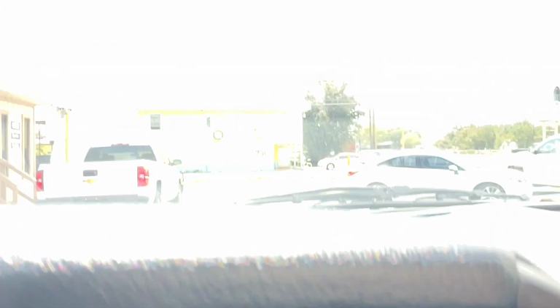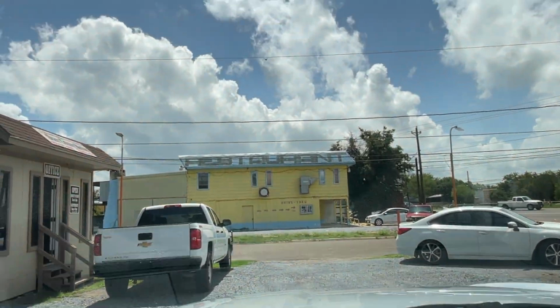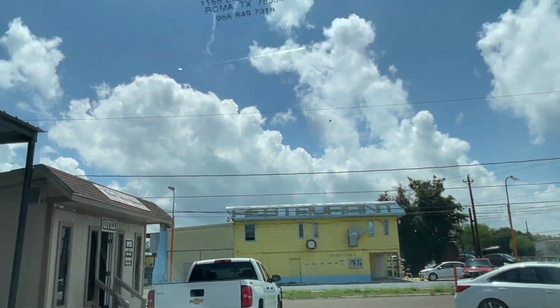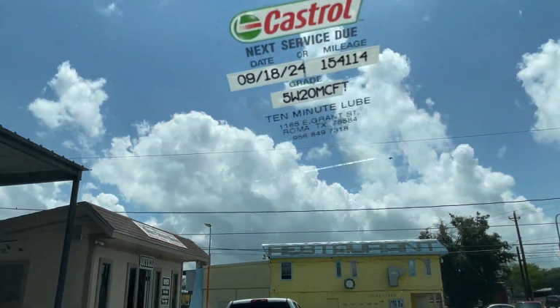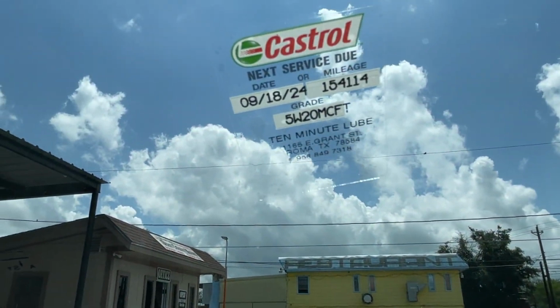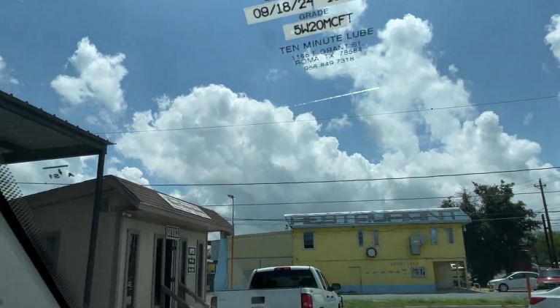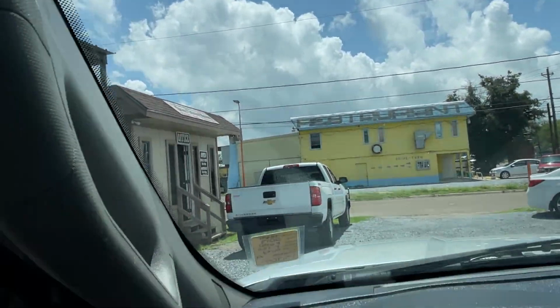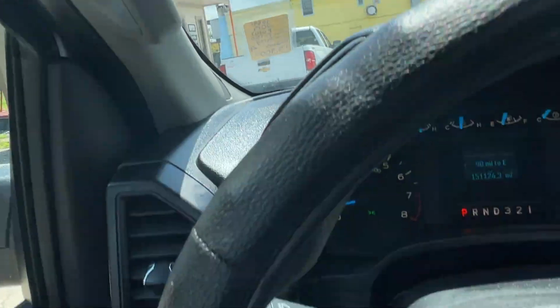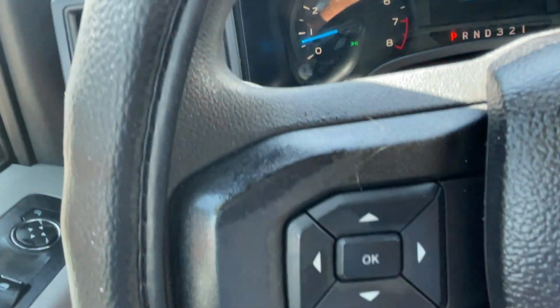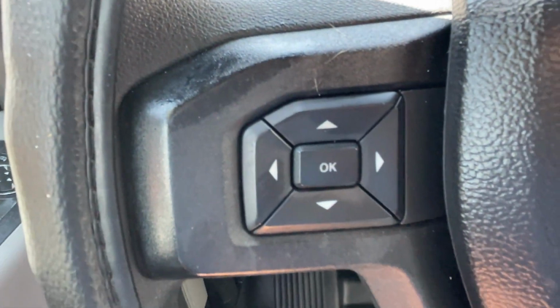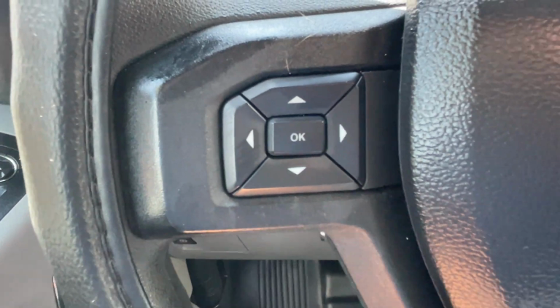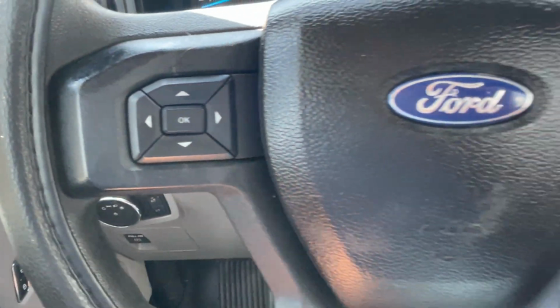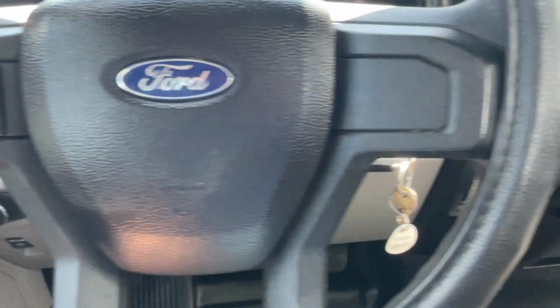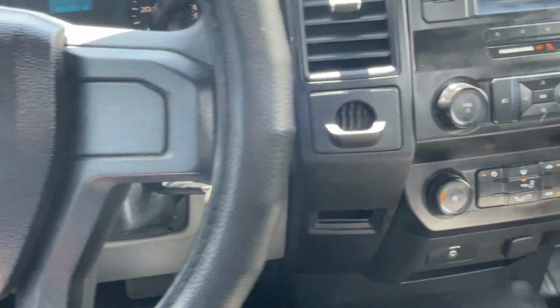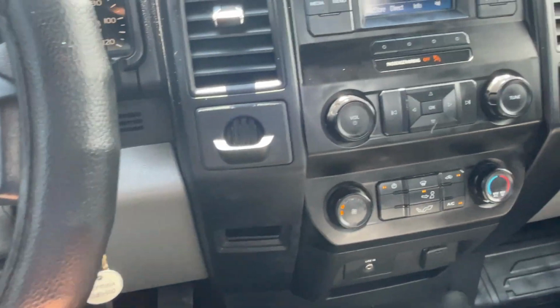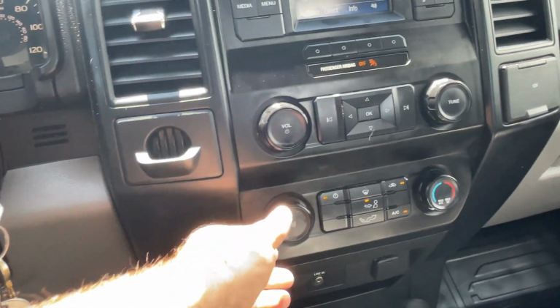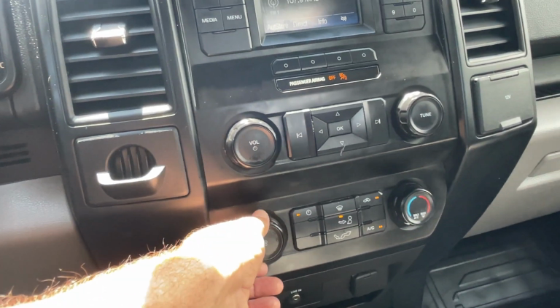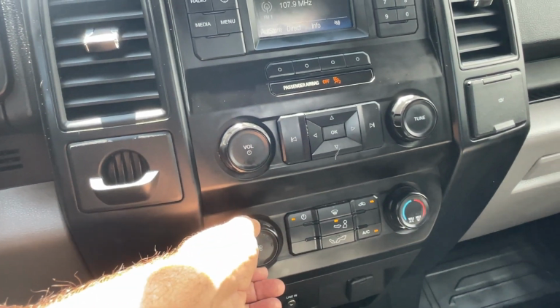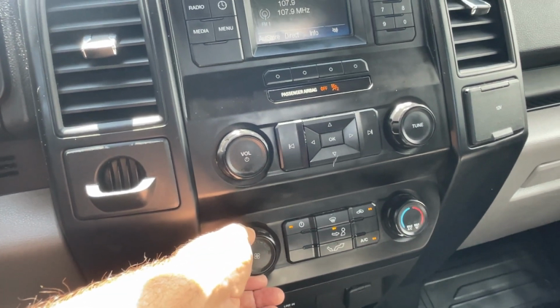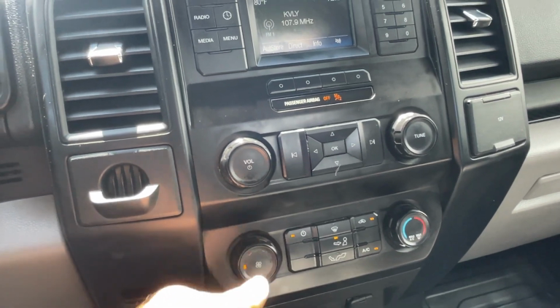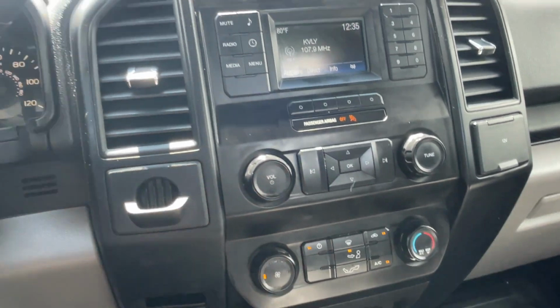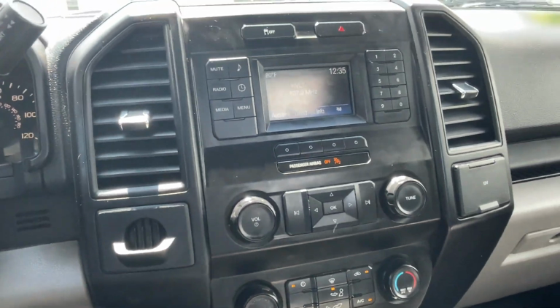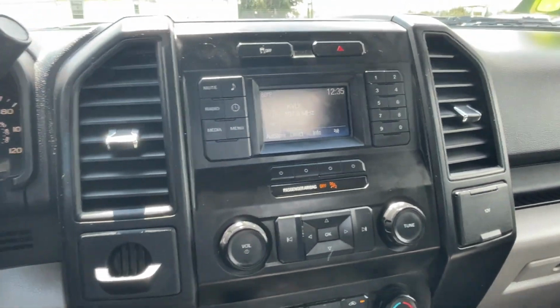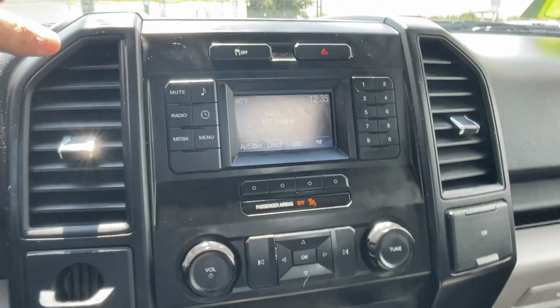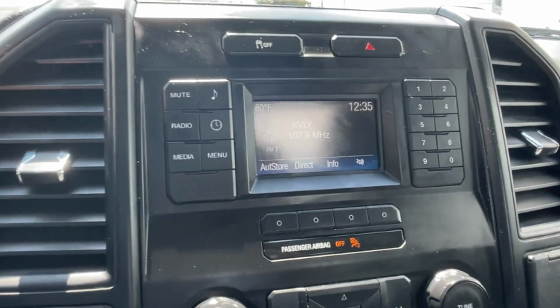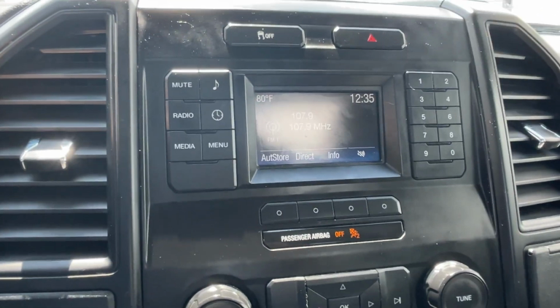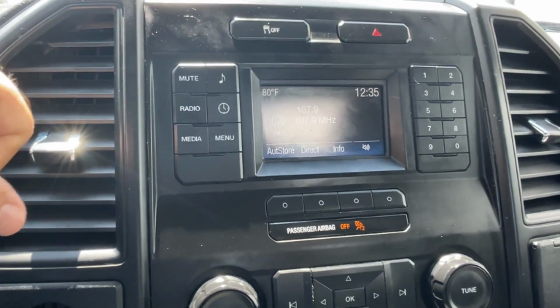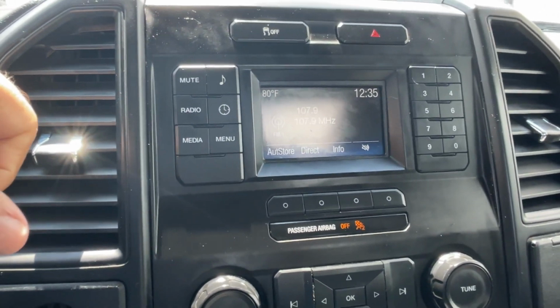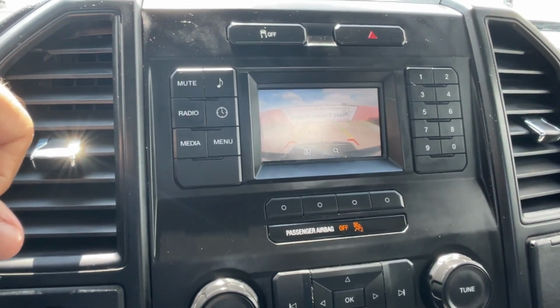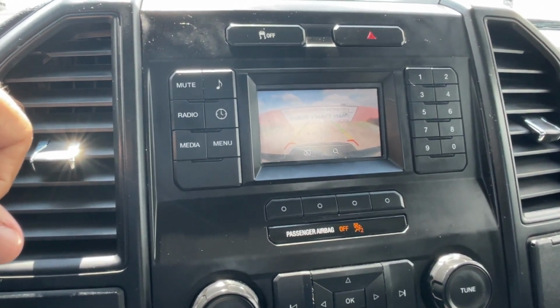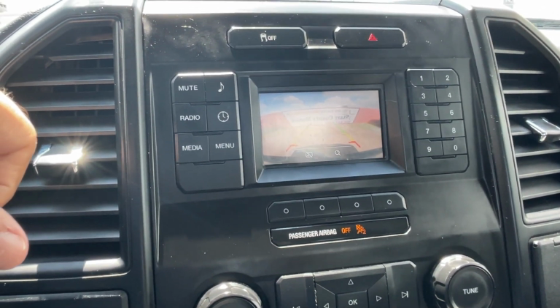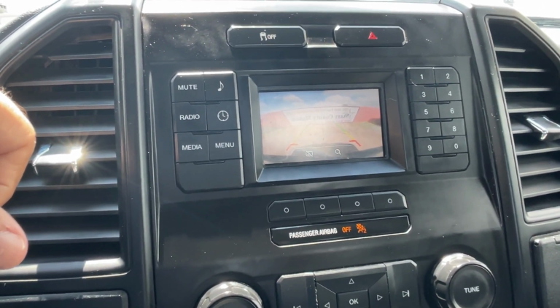This one has fresh oil. Cruise control. AC blows cold. This one has the rear view camera.